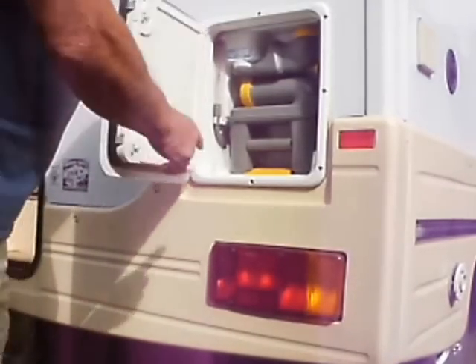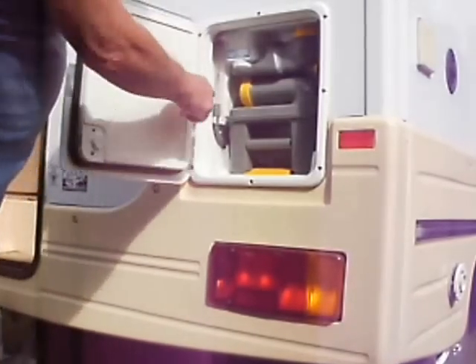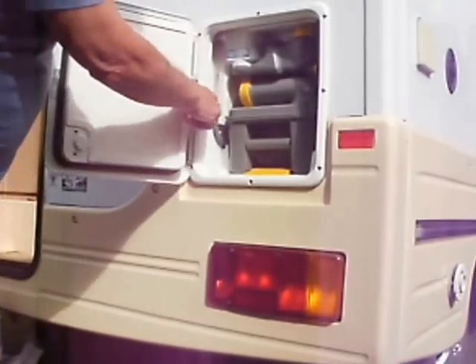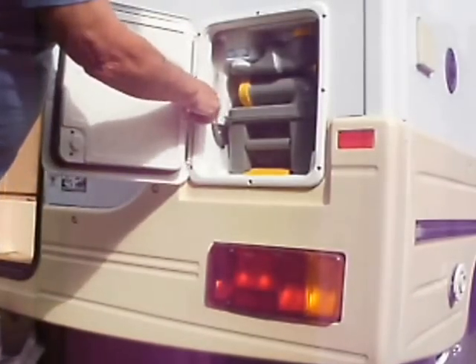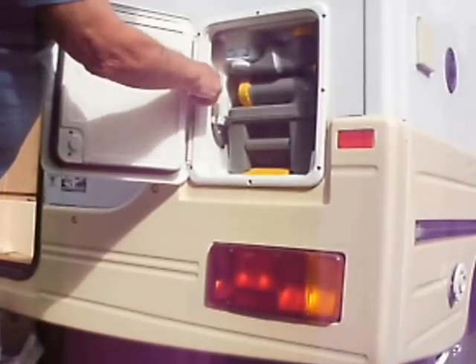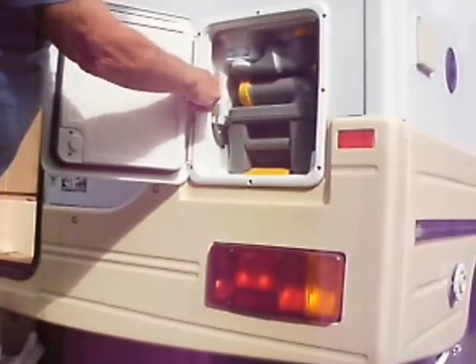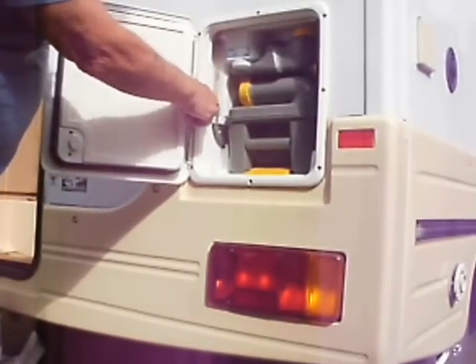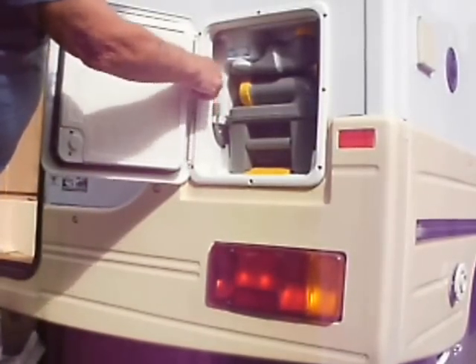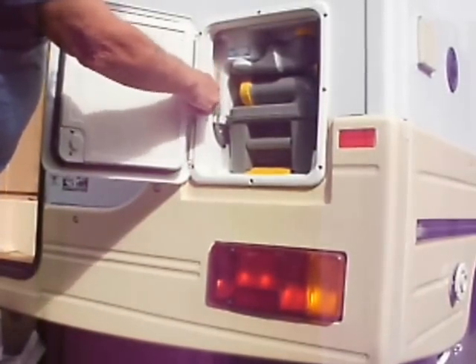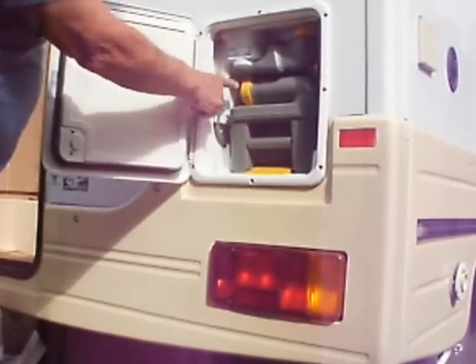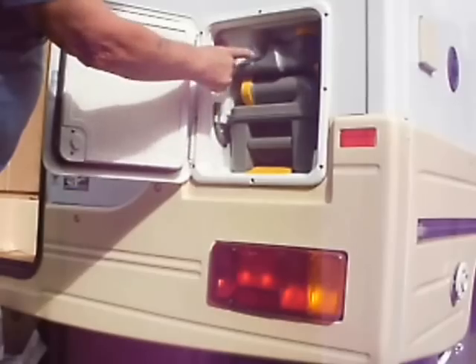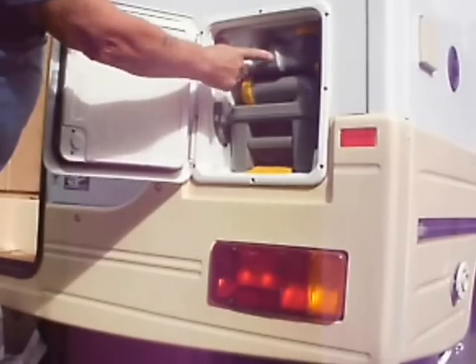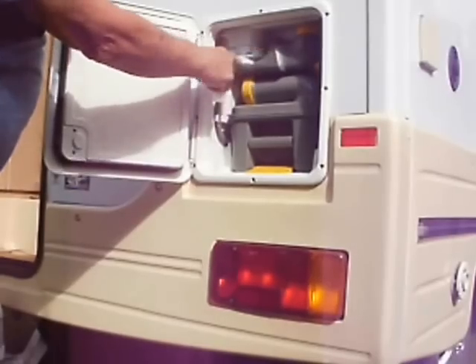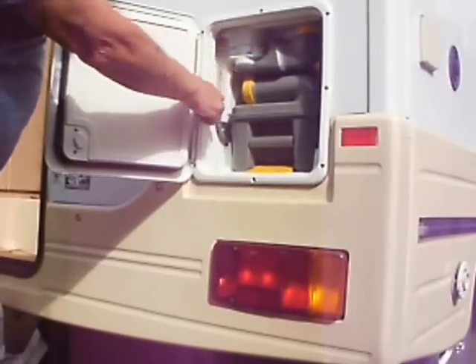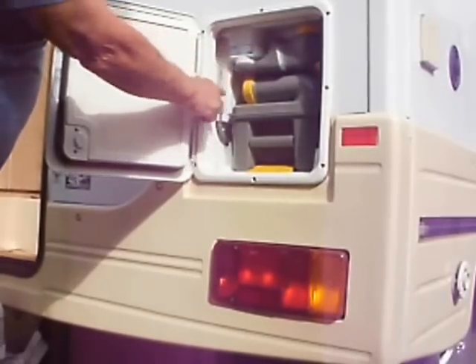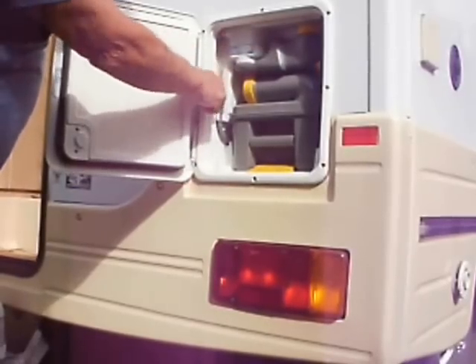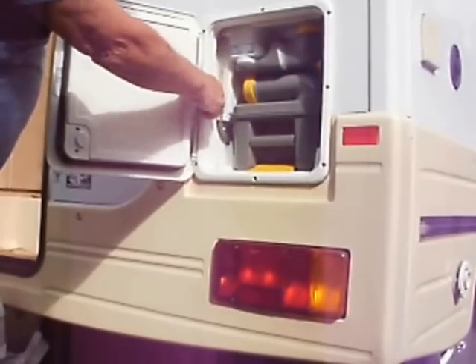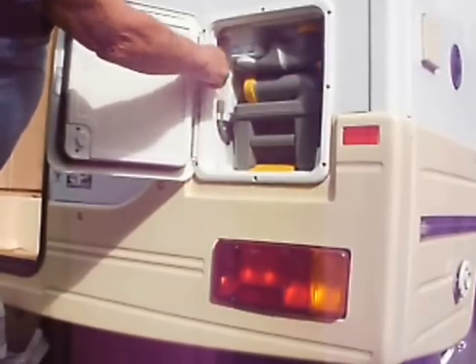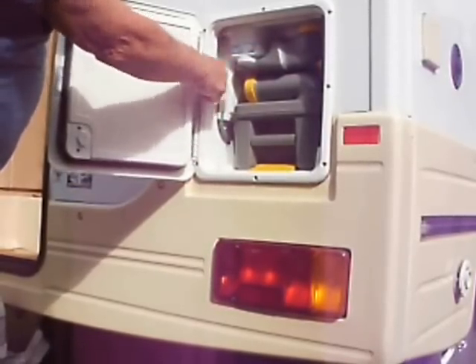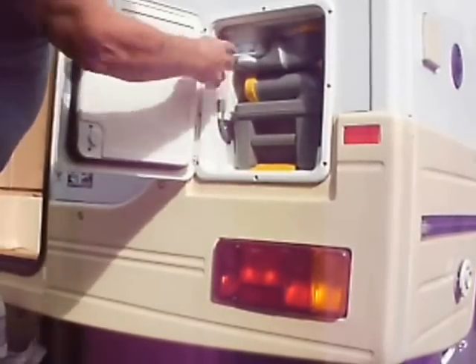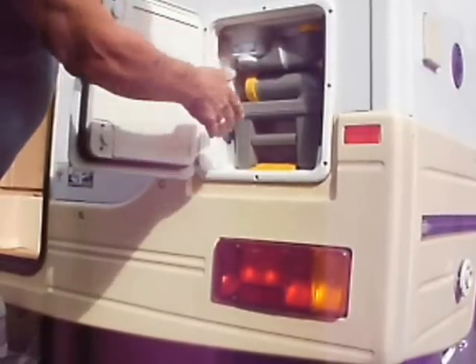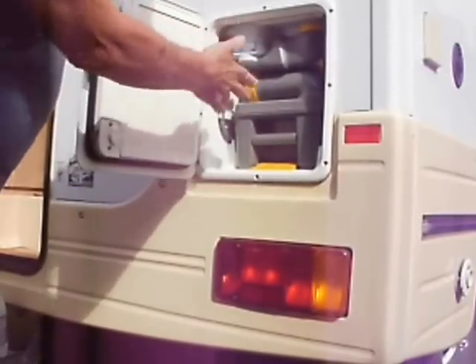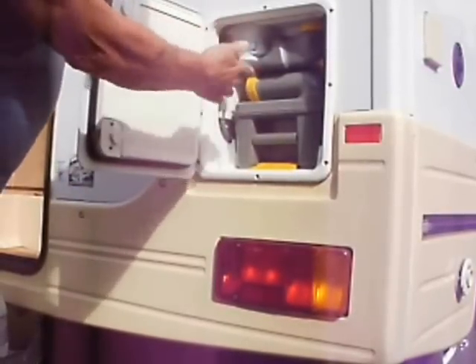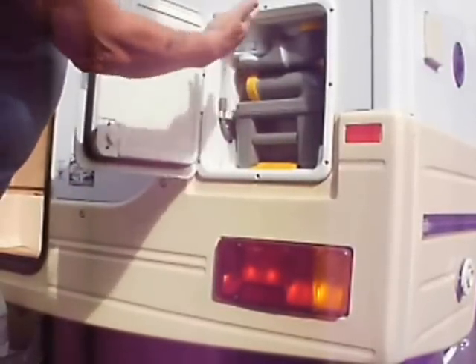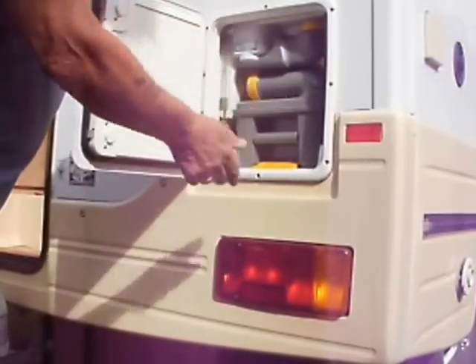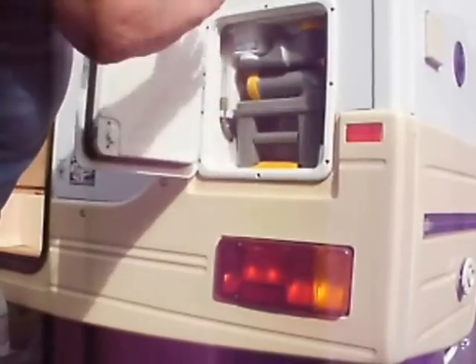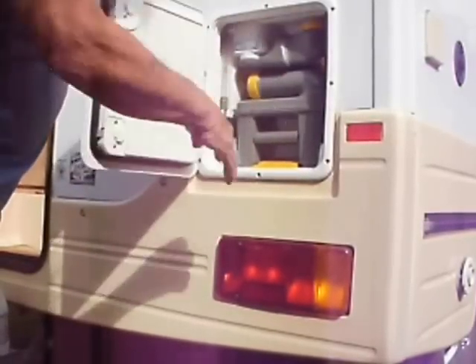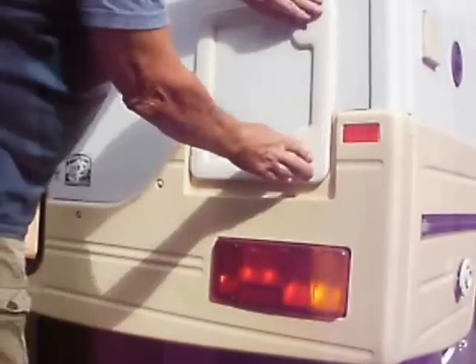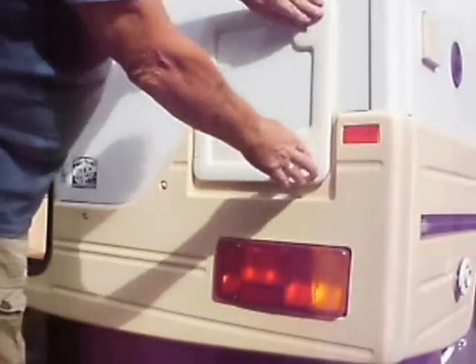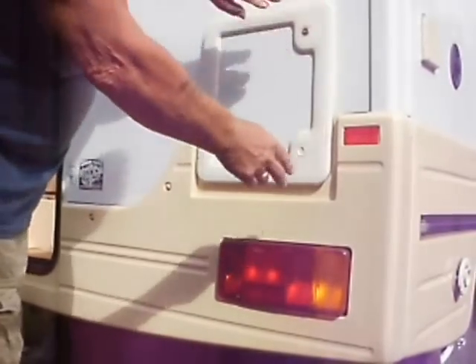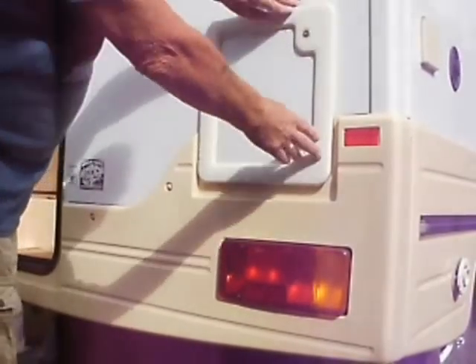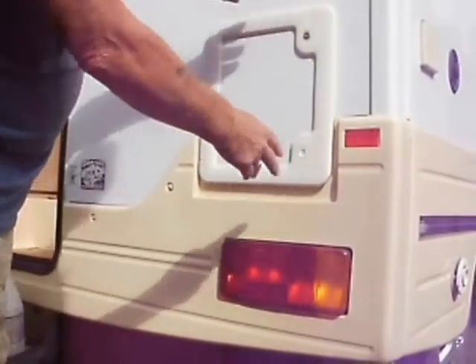There's an indicator here showing the water level of how much flush water you've got left. I always keep it fully charged, never let it run down. So that's the toilet.